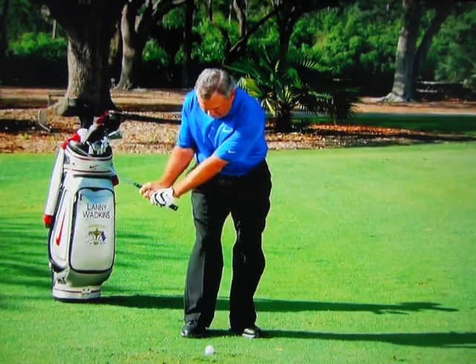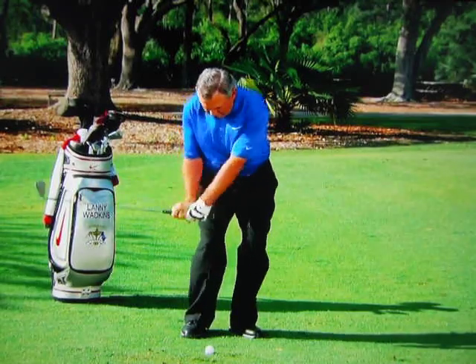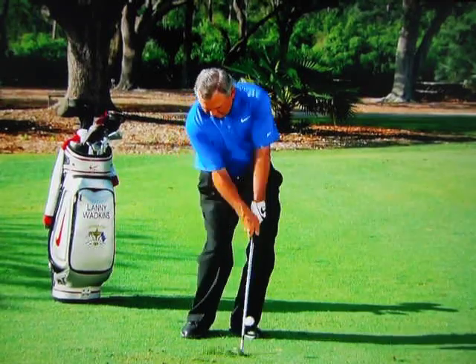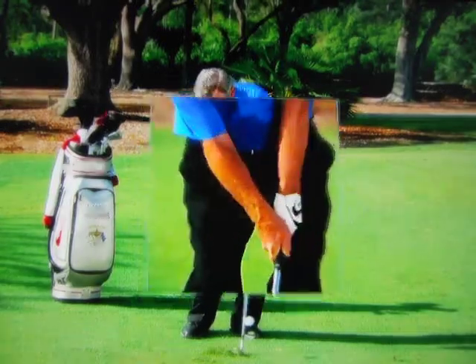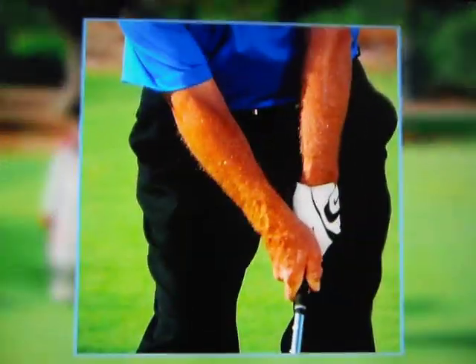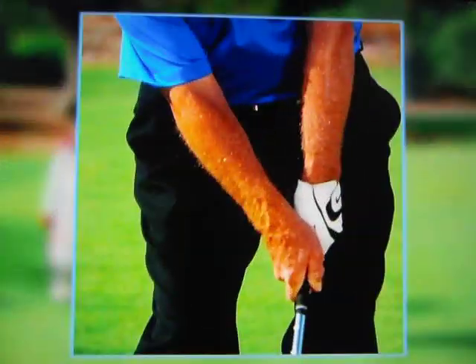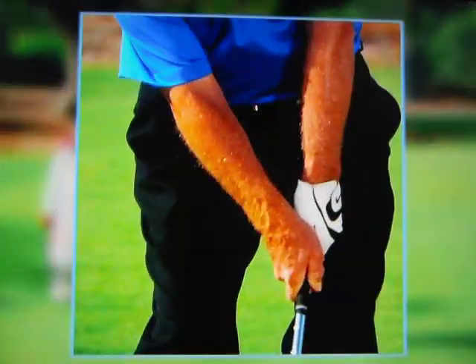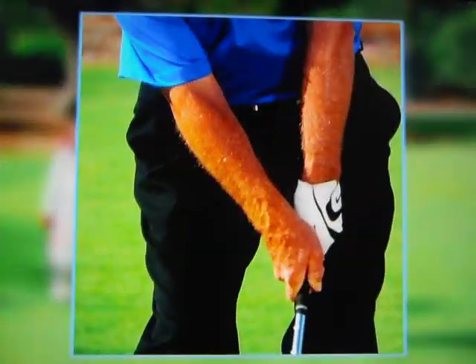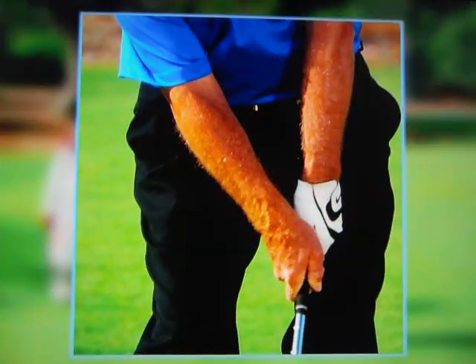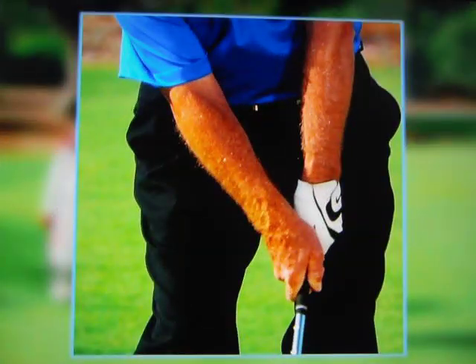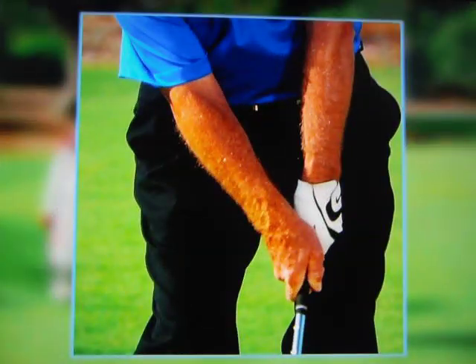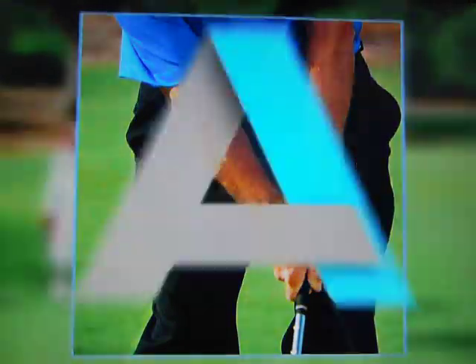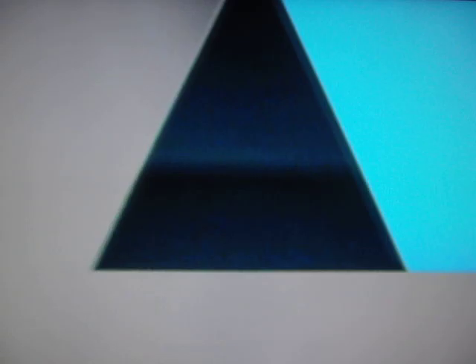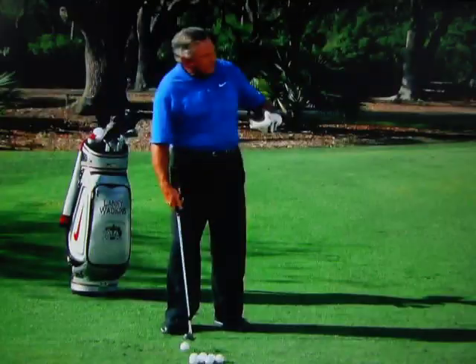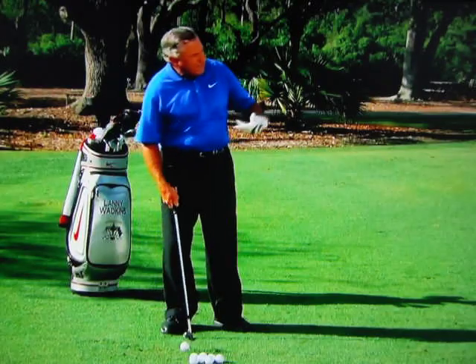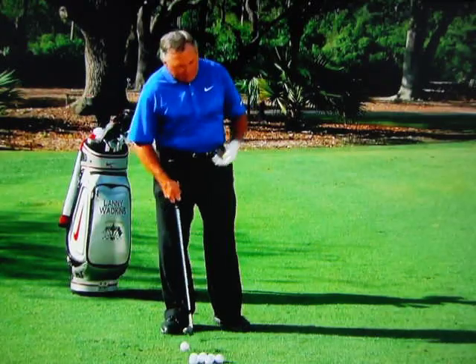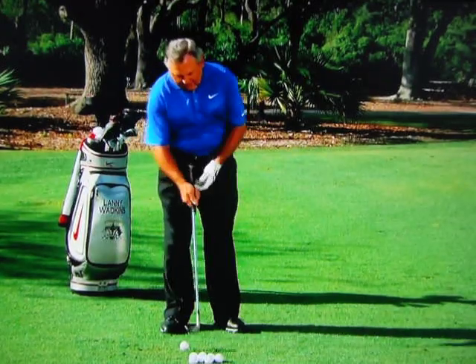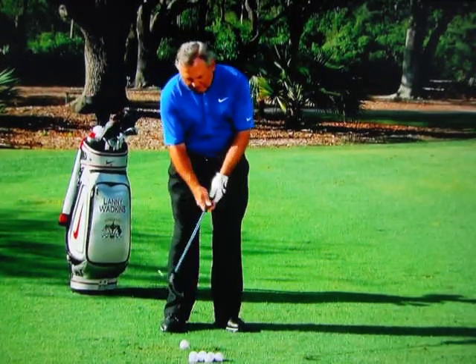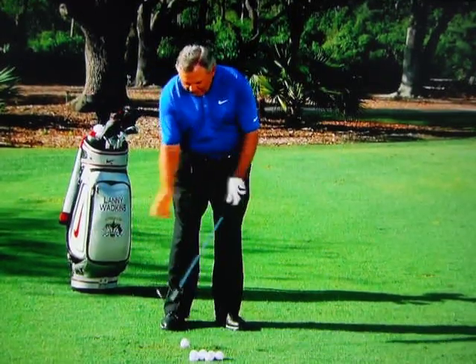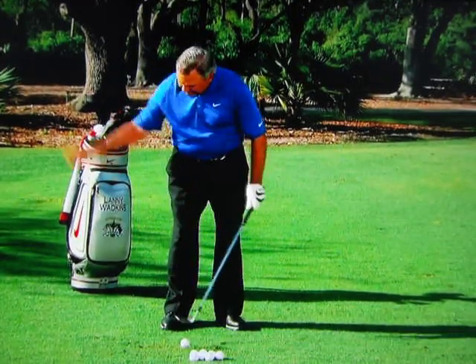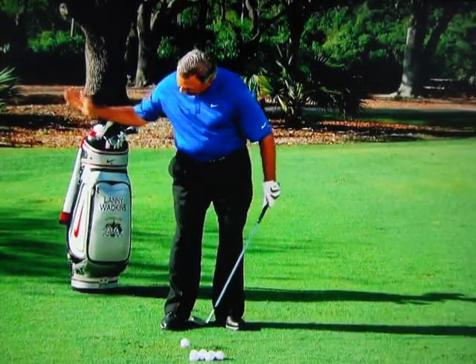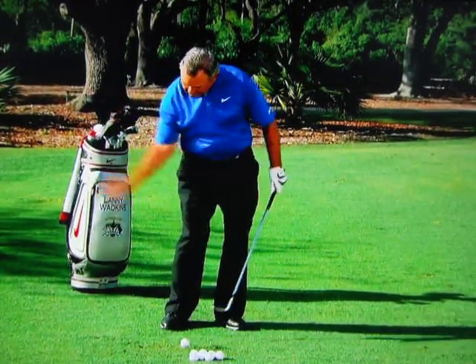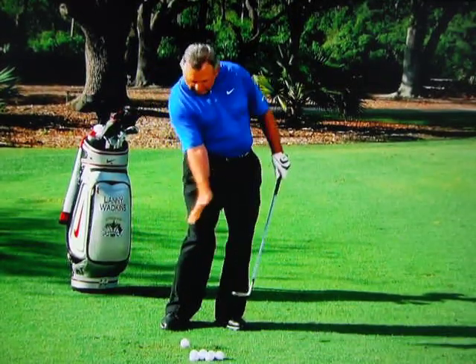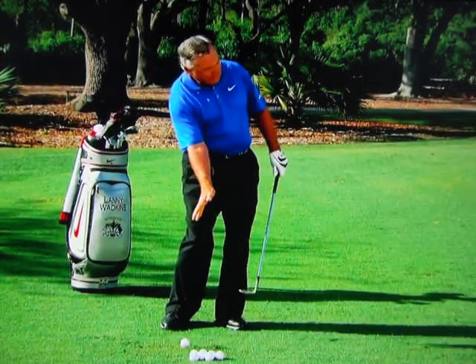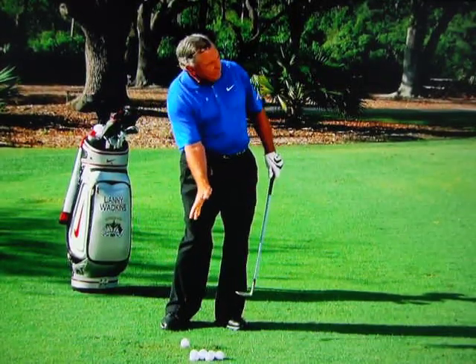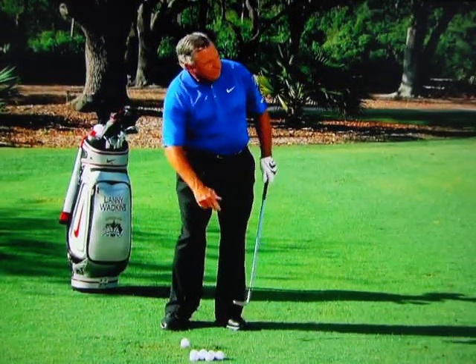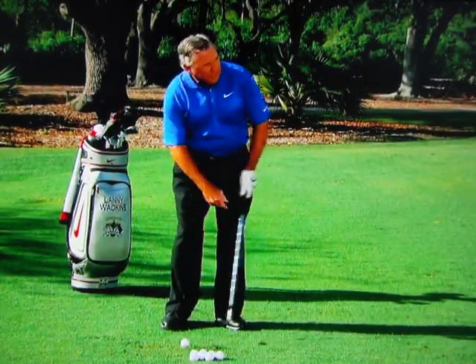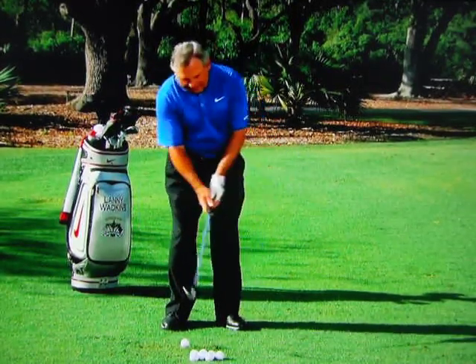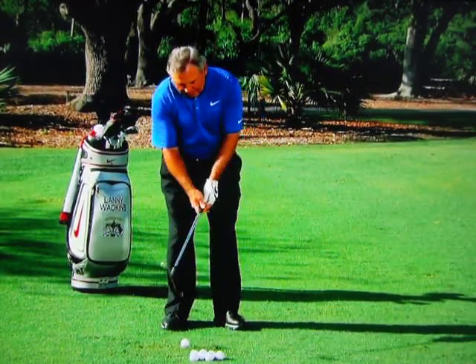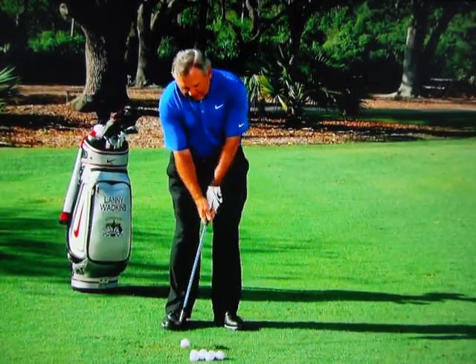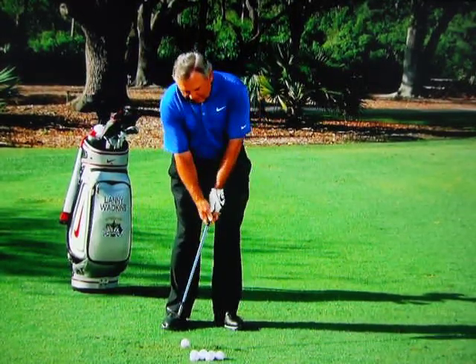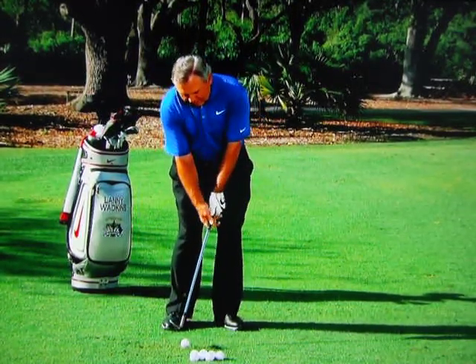And then if you wanted it a little bit lower — probably move it back just a hair, and let the right hand just come a little bit more on top, and that will keep it down a little bit.